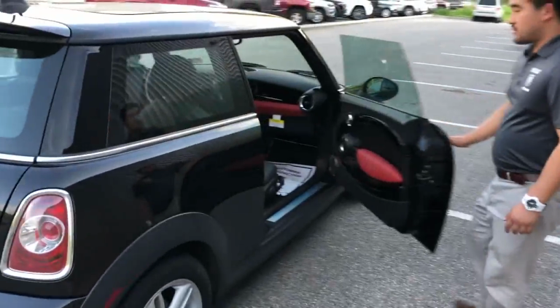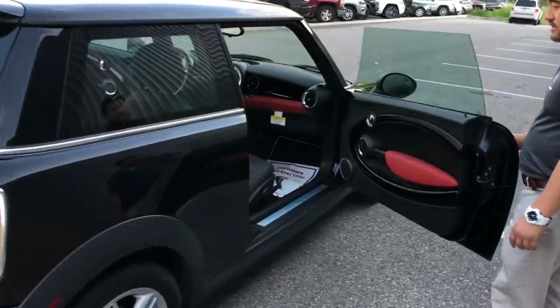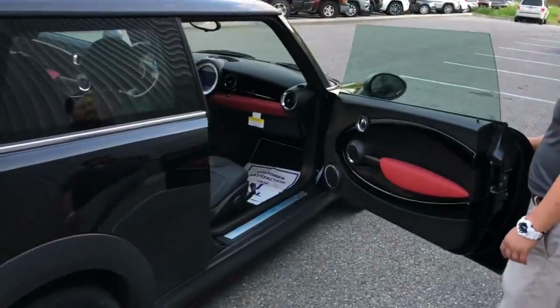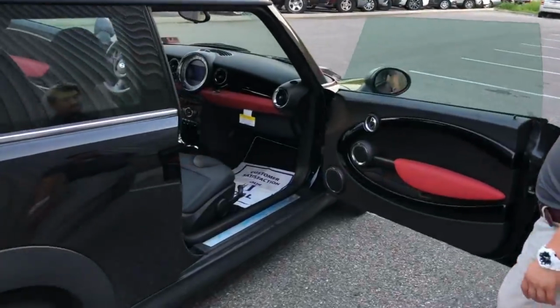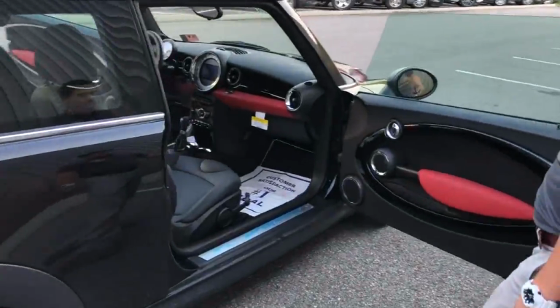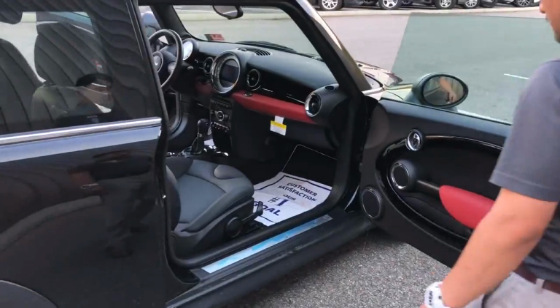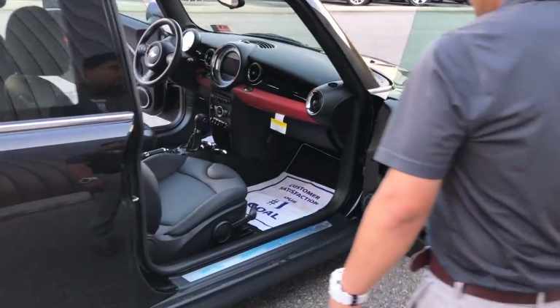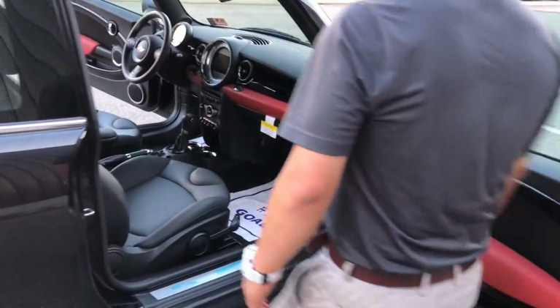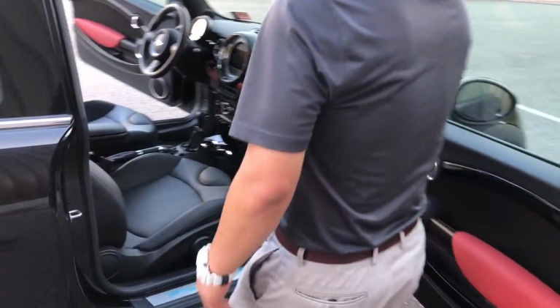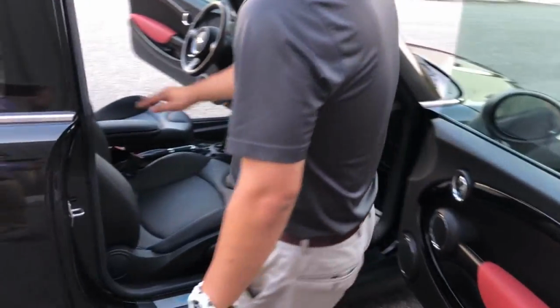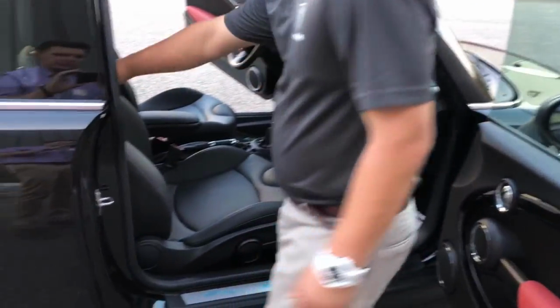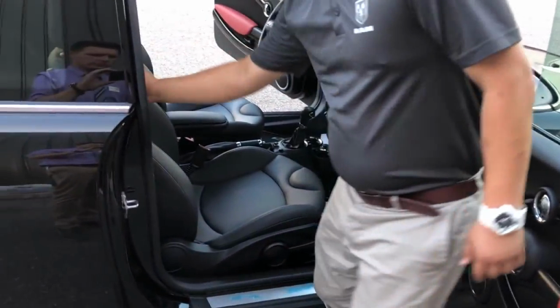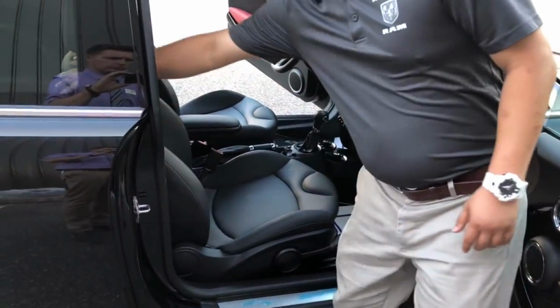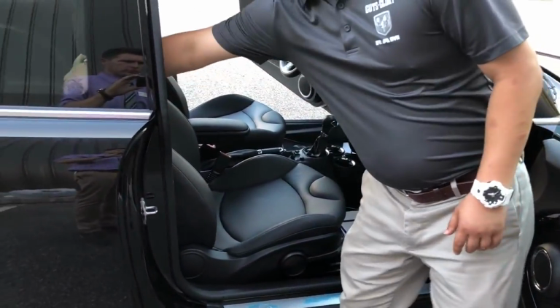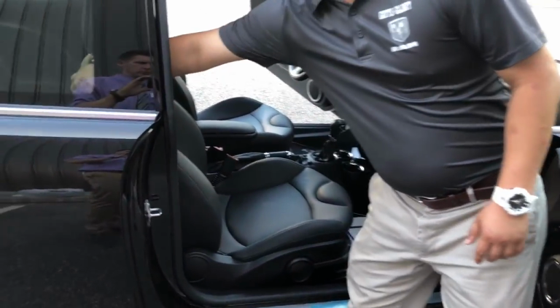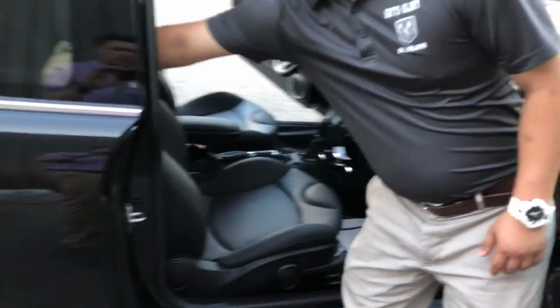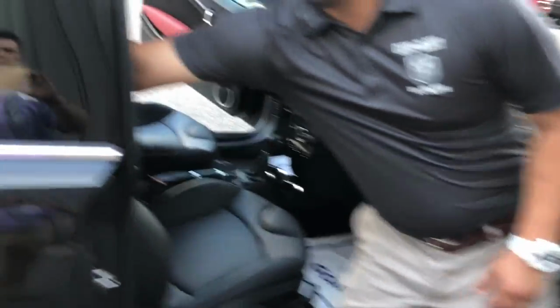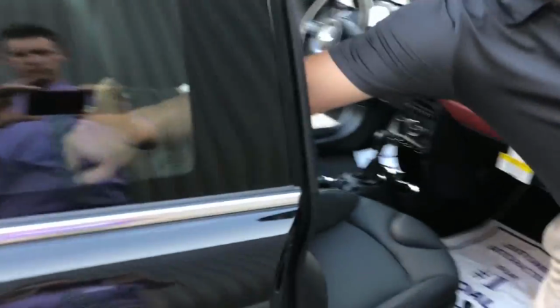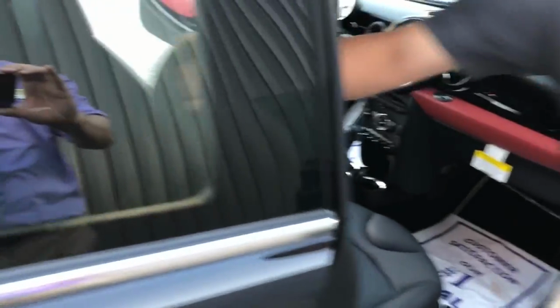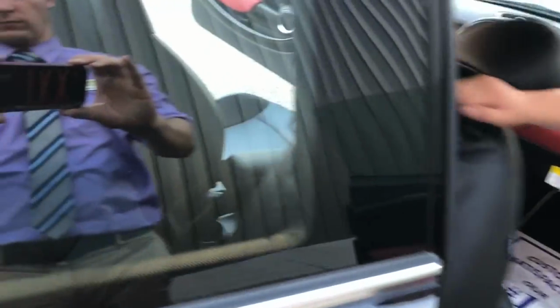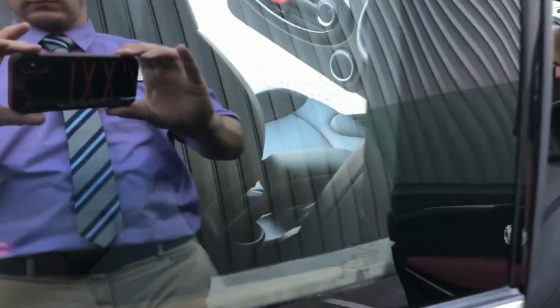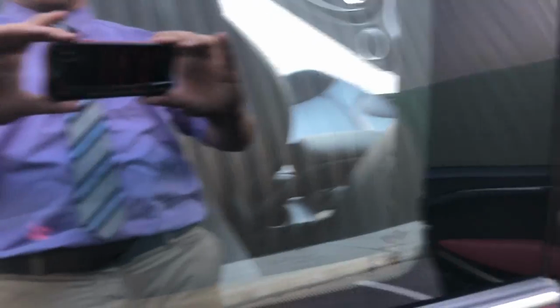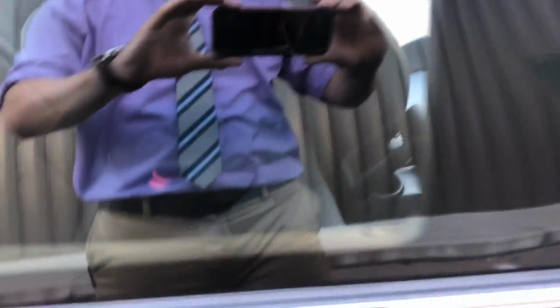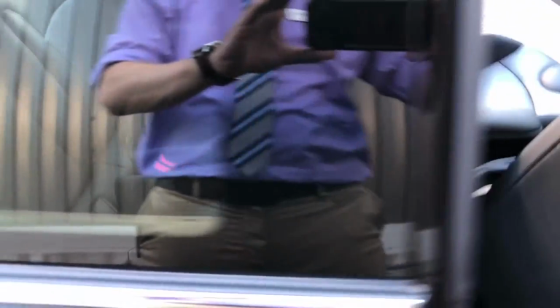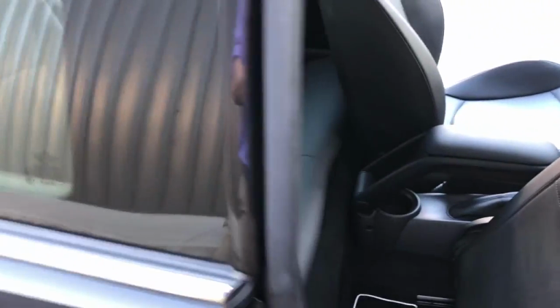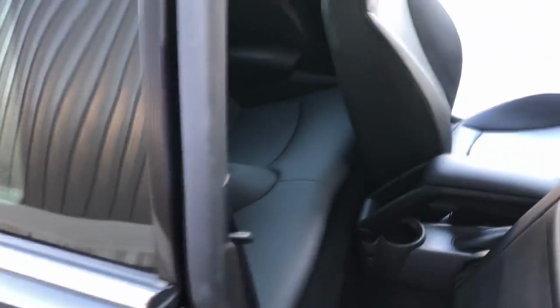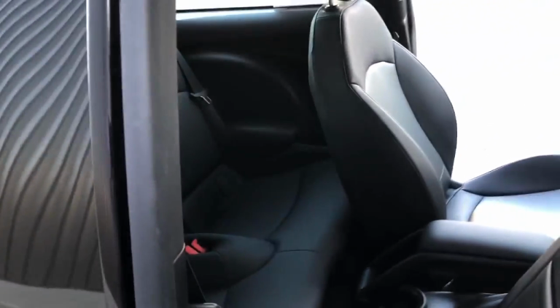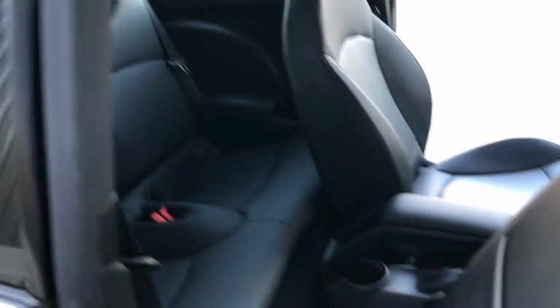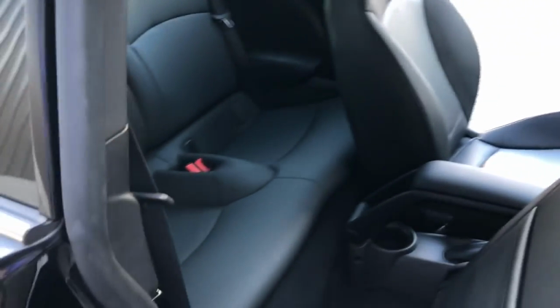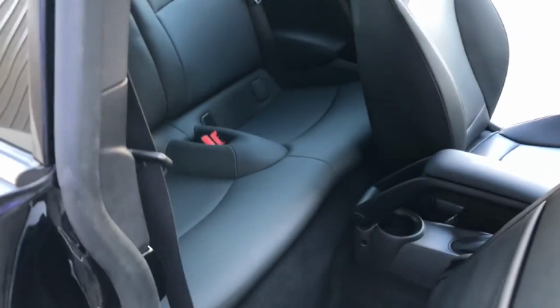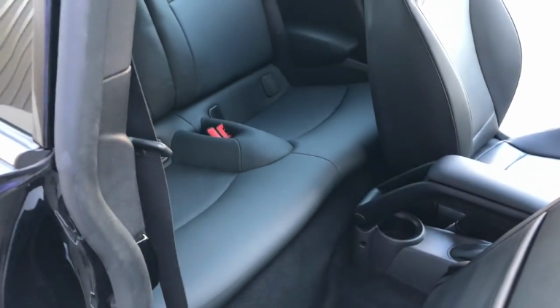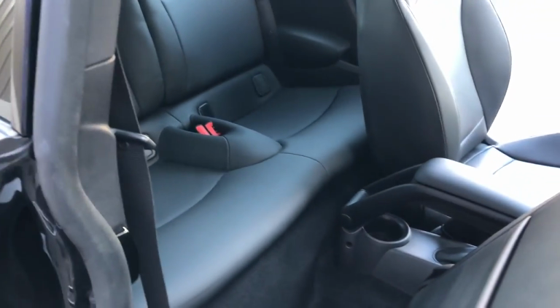Coming around to the side, up here in the shoulder is how you get into the back. You pull it up, the seat slides forward, that way you get access to the rear two seats.